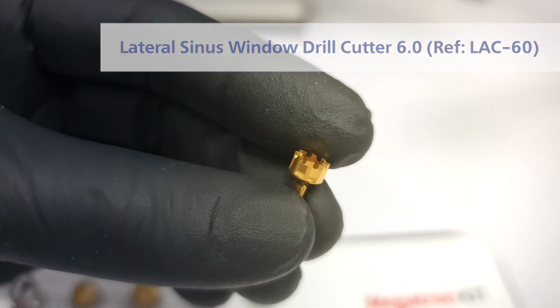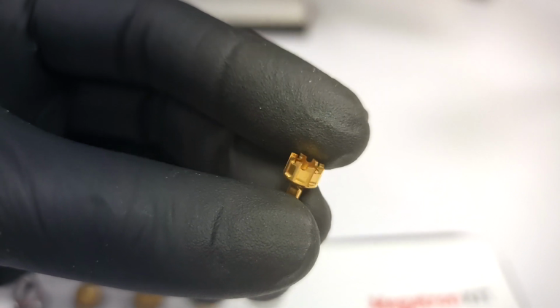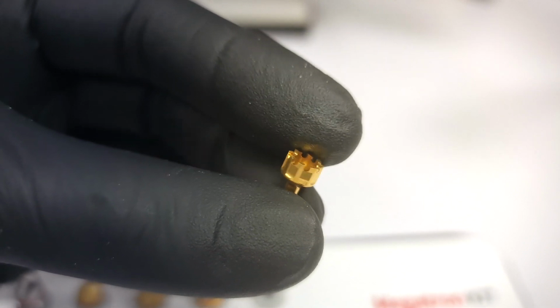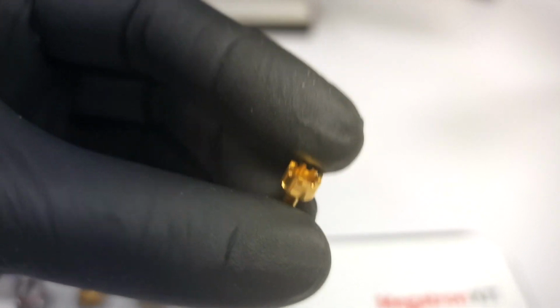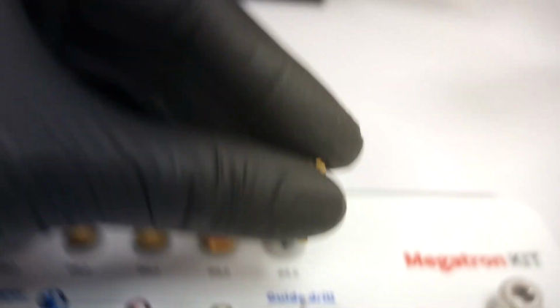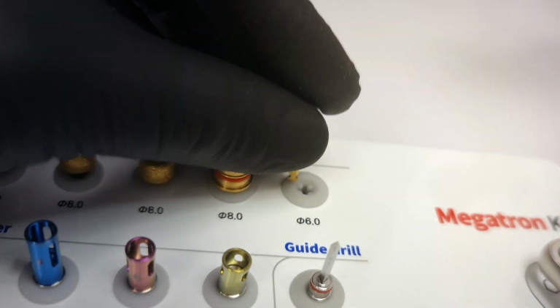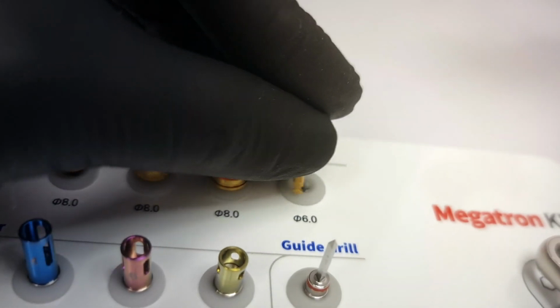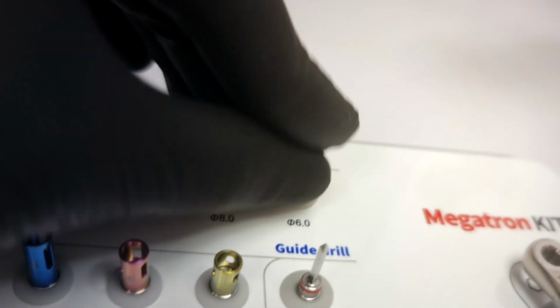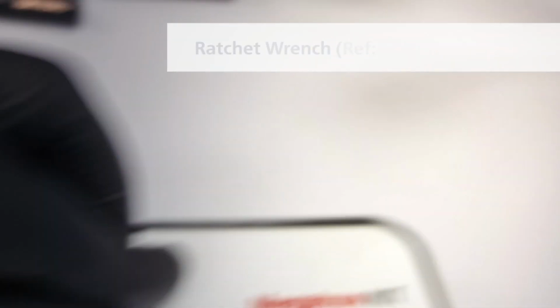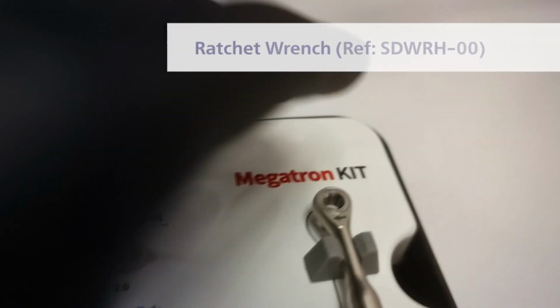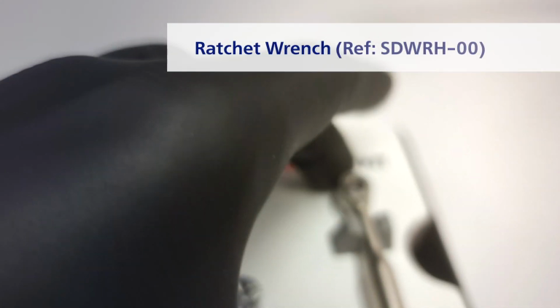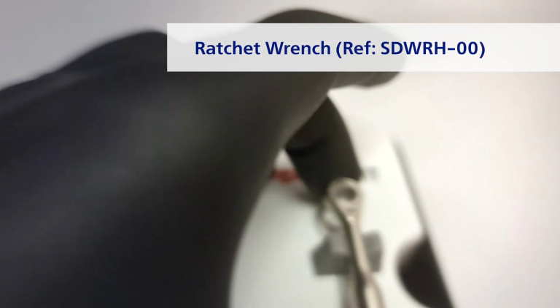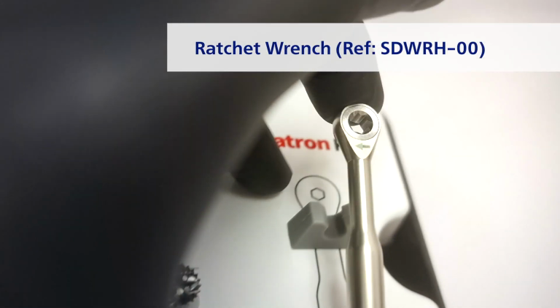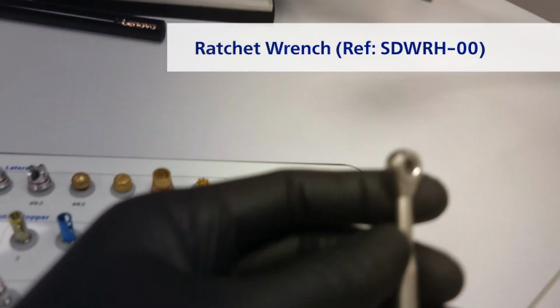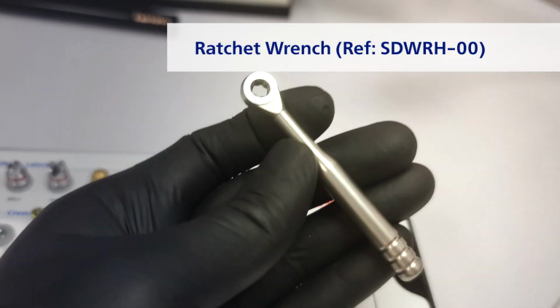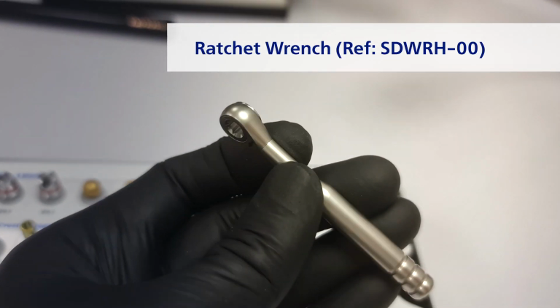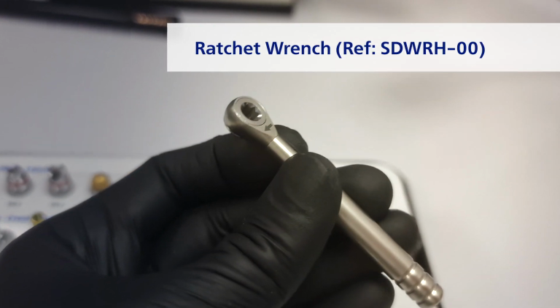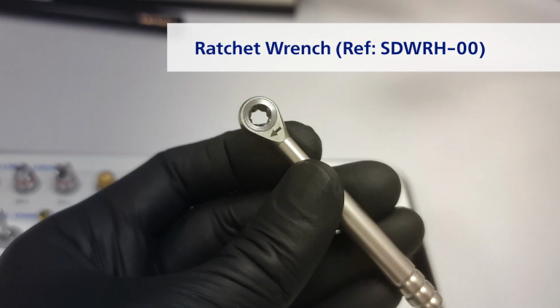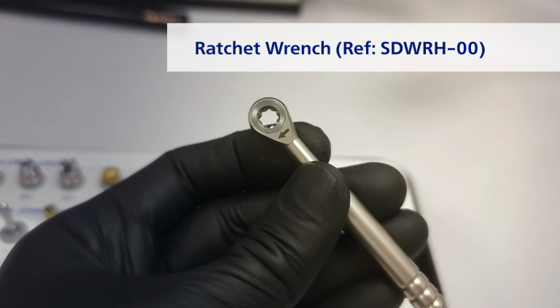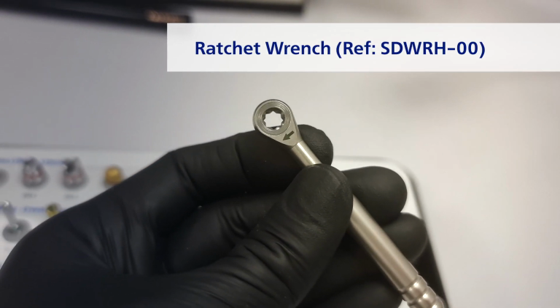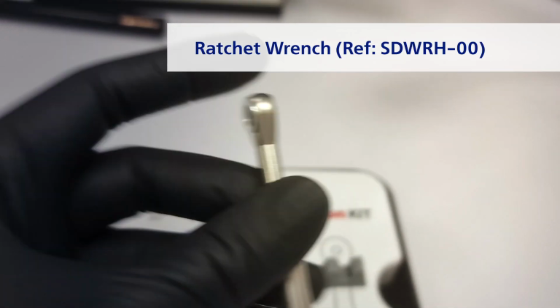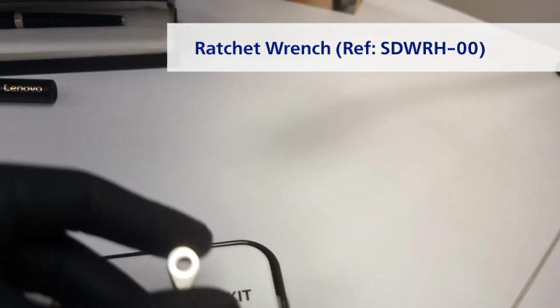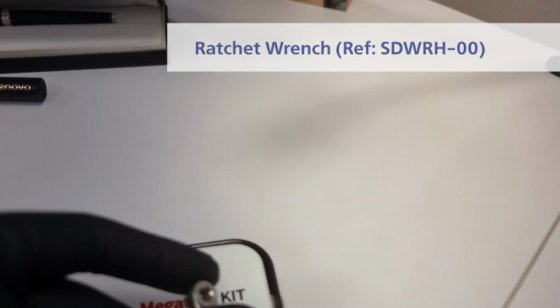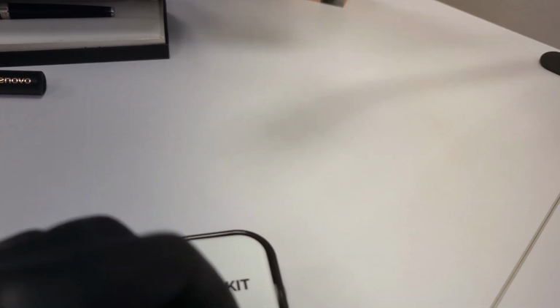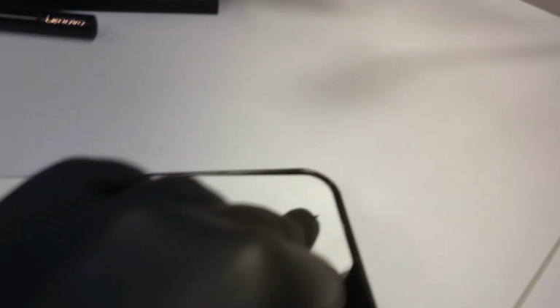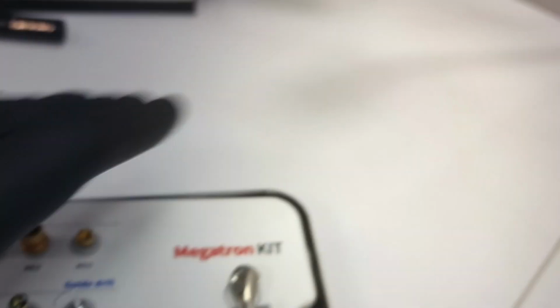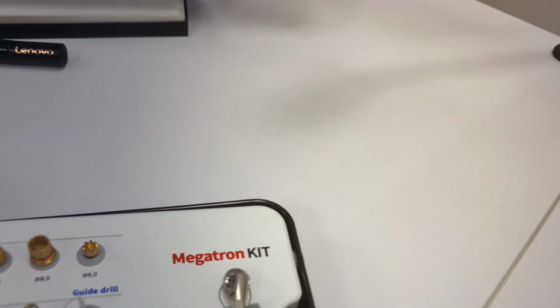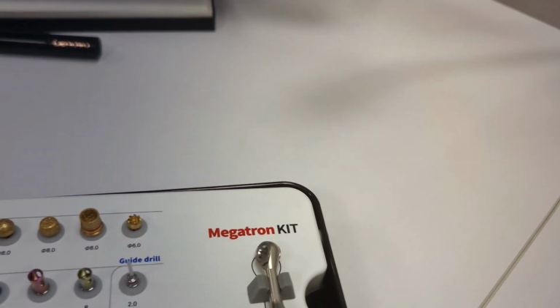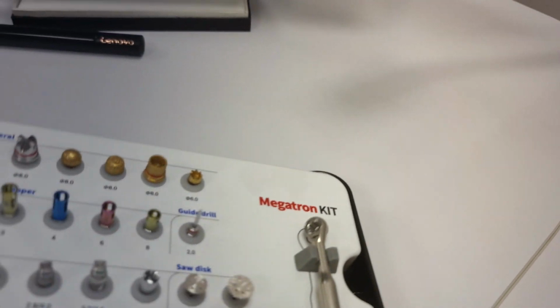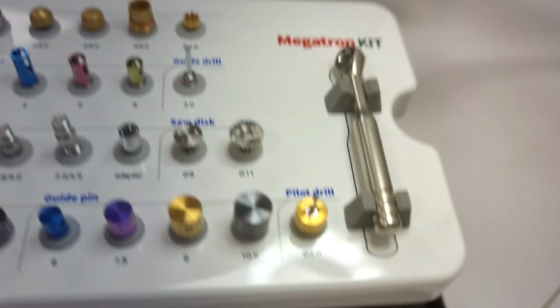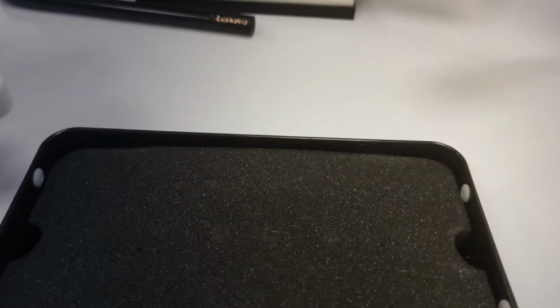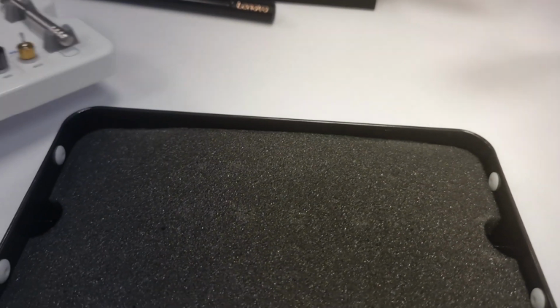At the side of the kit you can find the ratchet with the matching head diameter. We are not finished yet — wait until we go to the lower level of the kit, under the main lid.